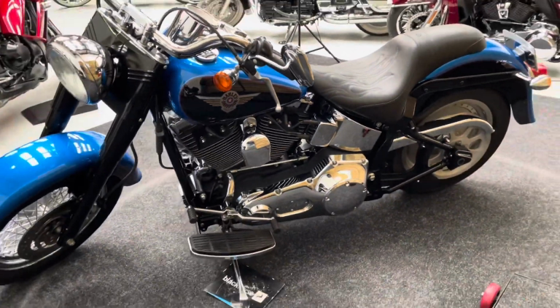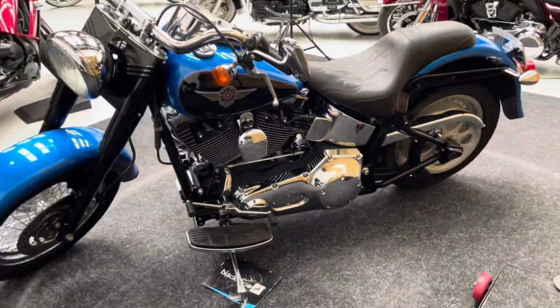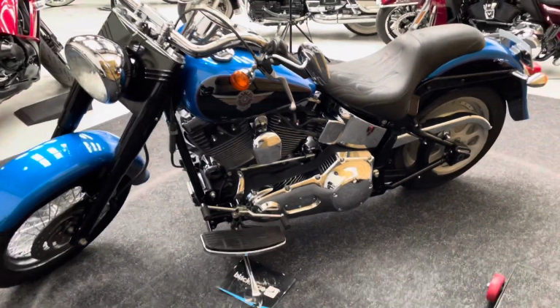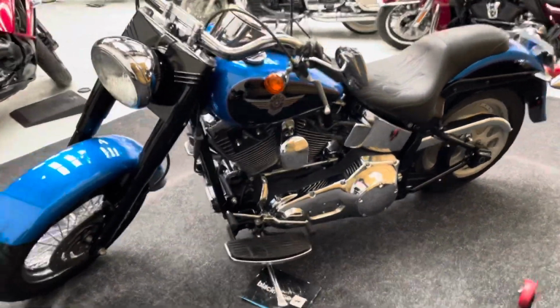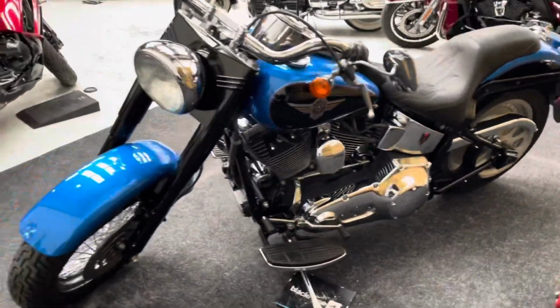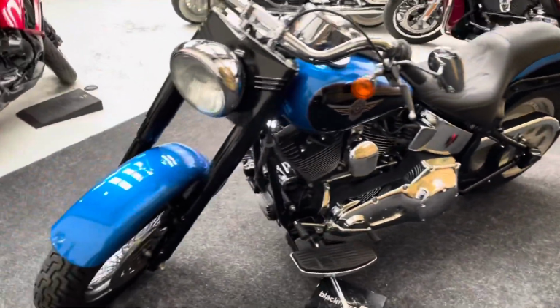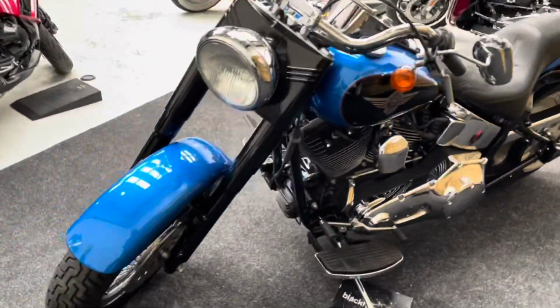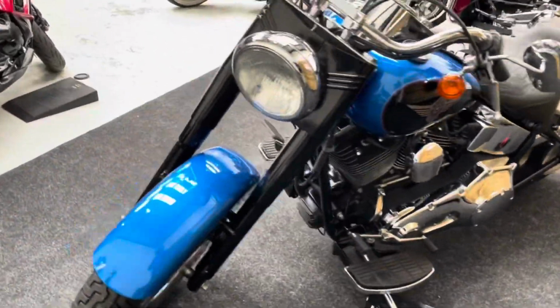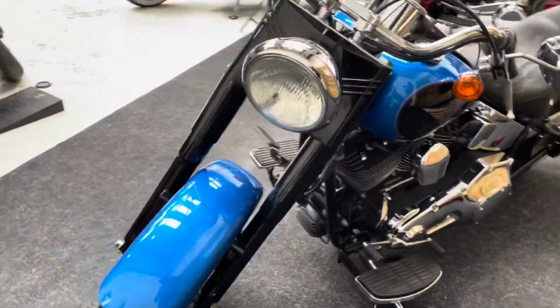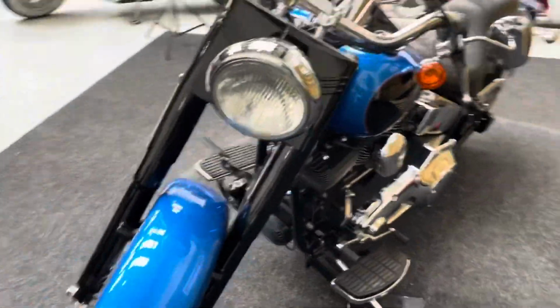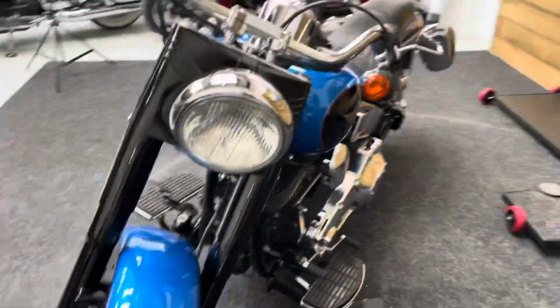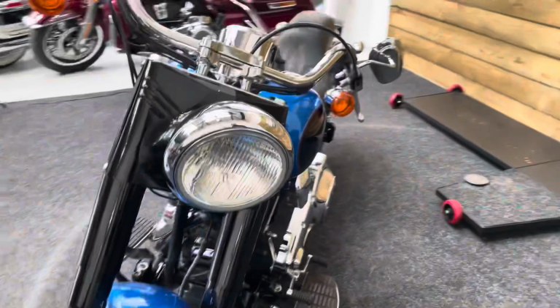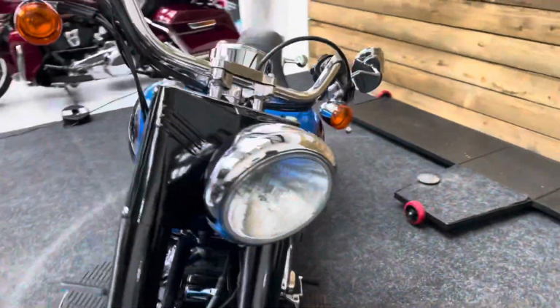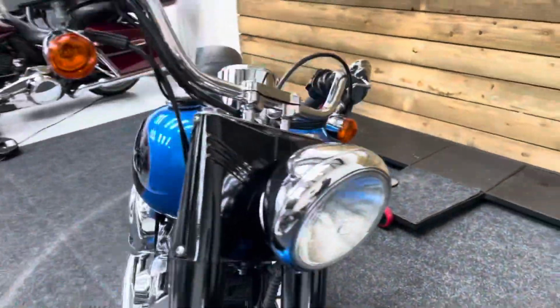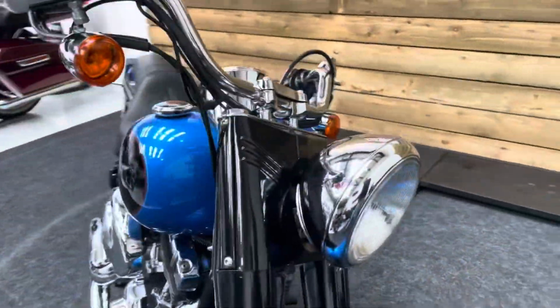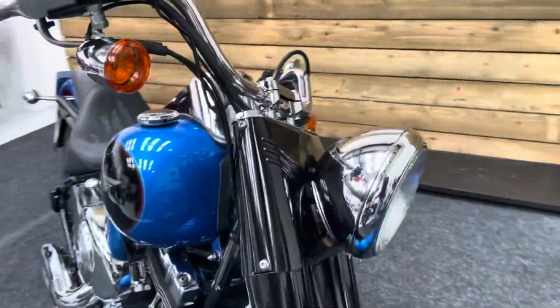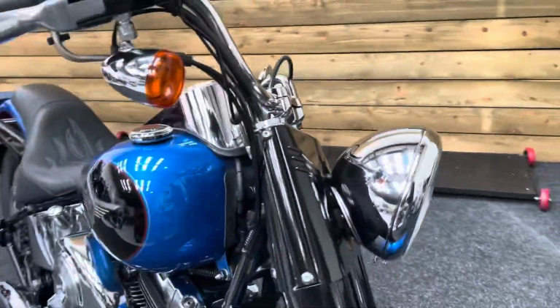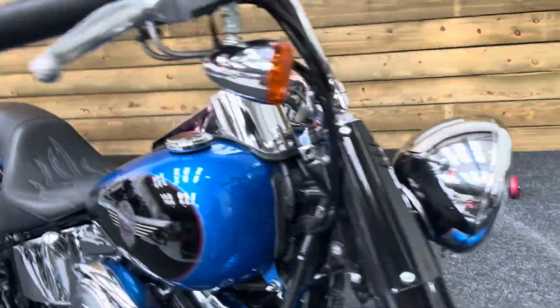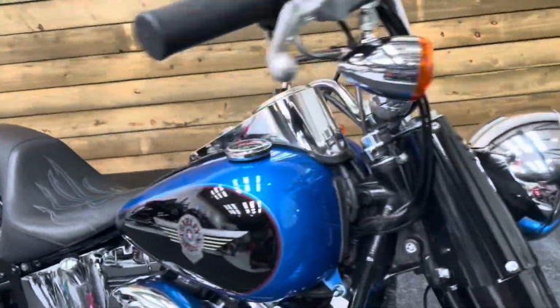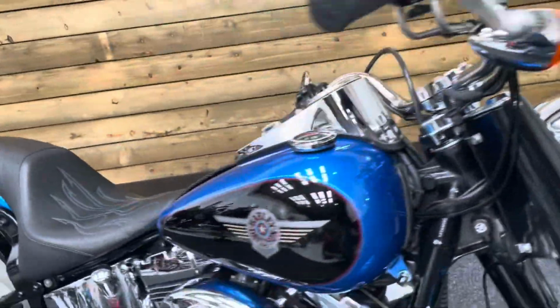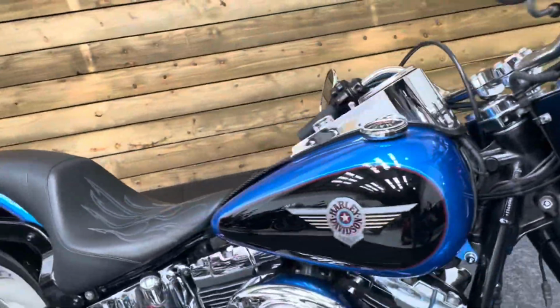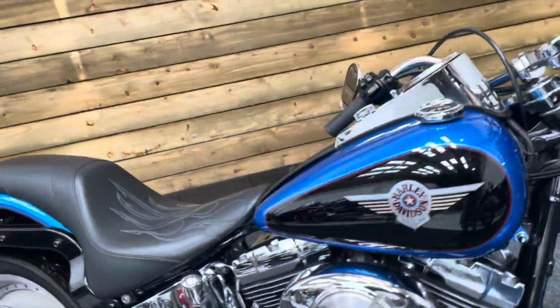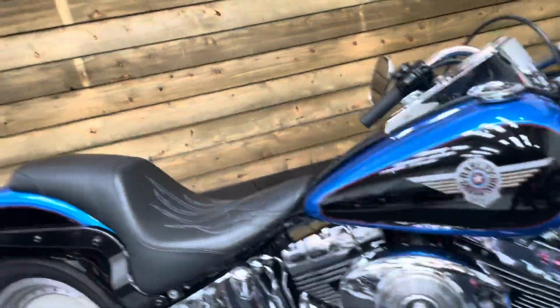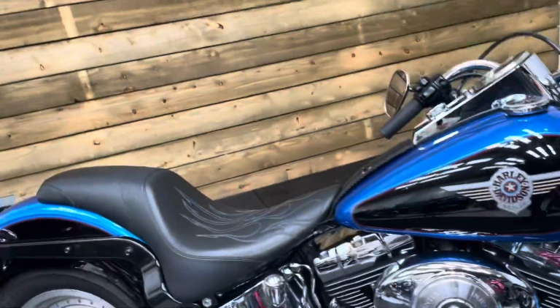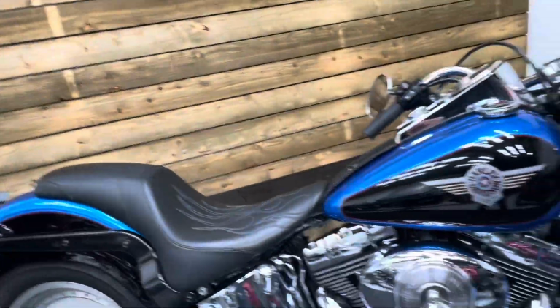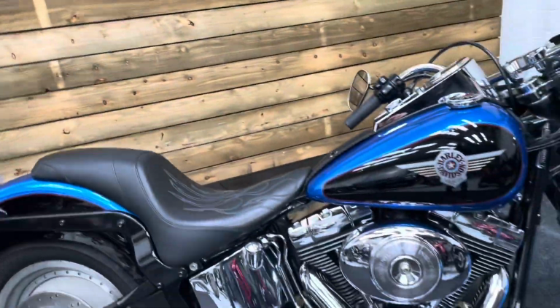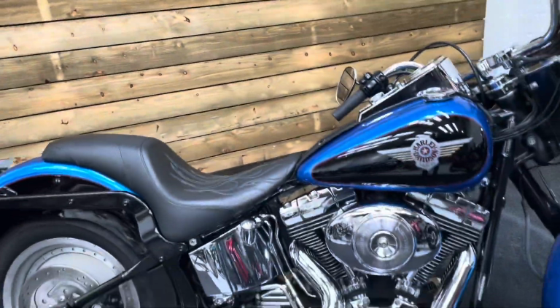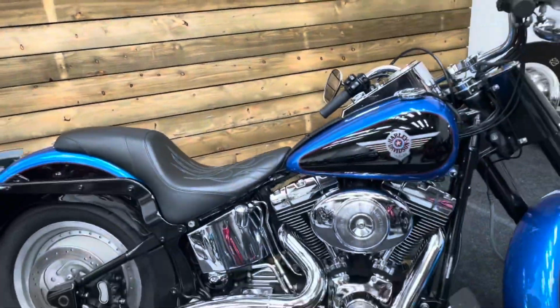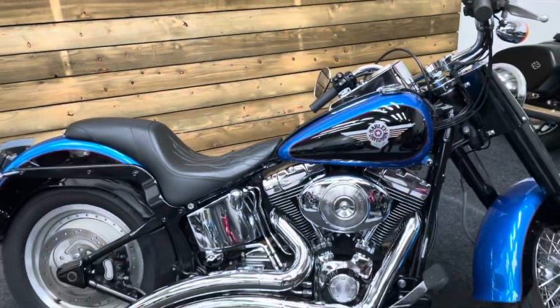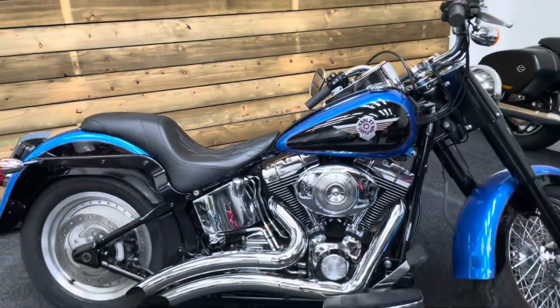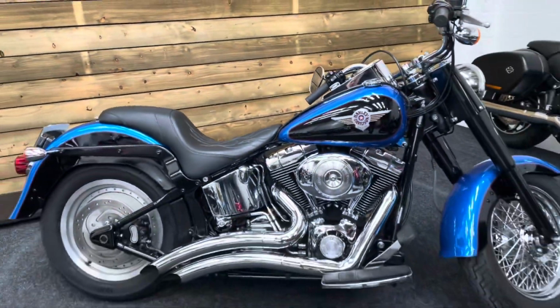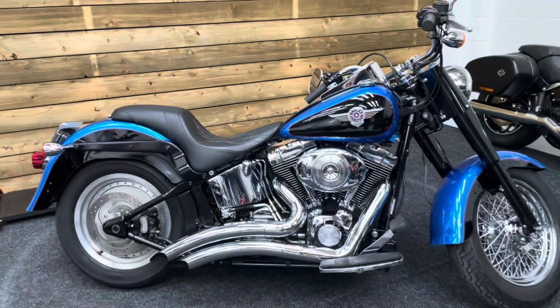So if you're after a rapidly becoming collectible big Harley-Davidson, look no further than this iconic Fatboy.